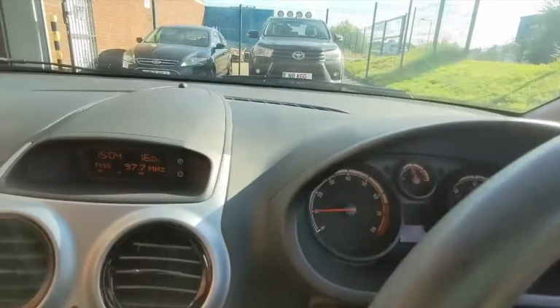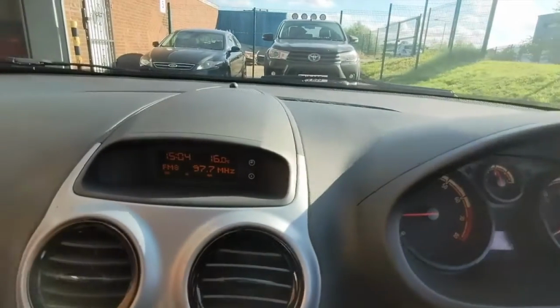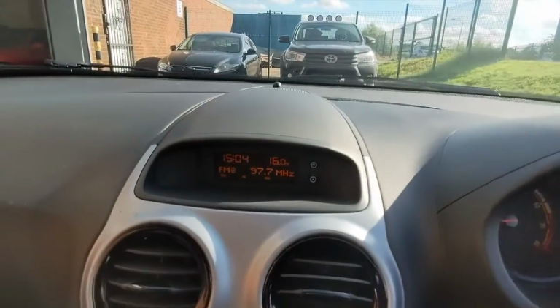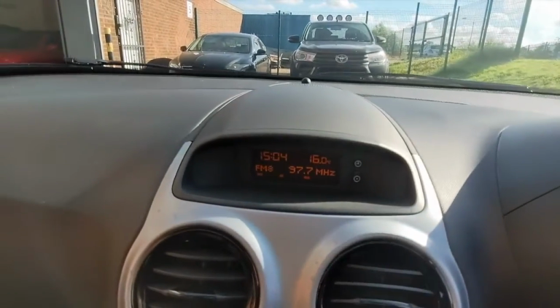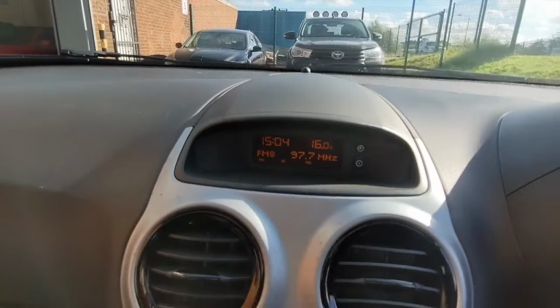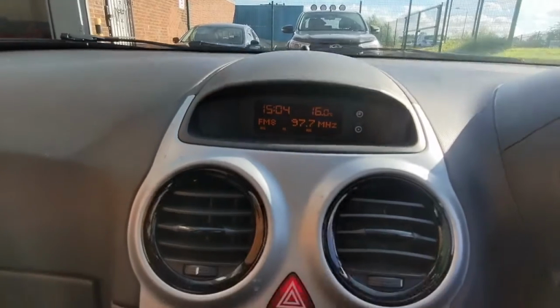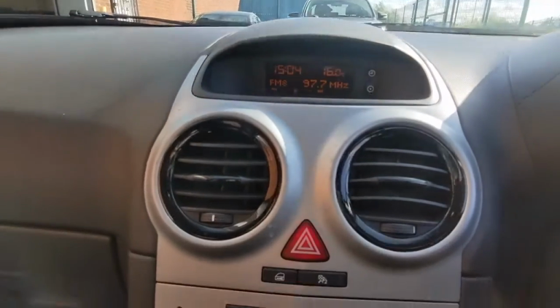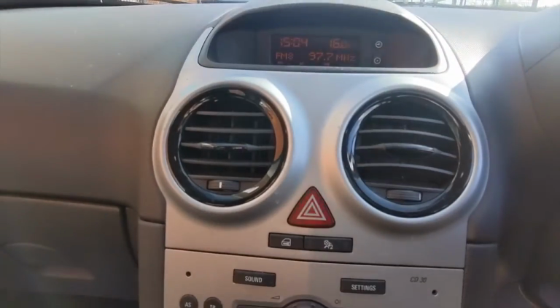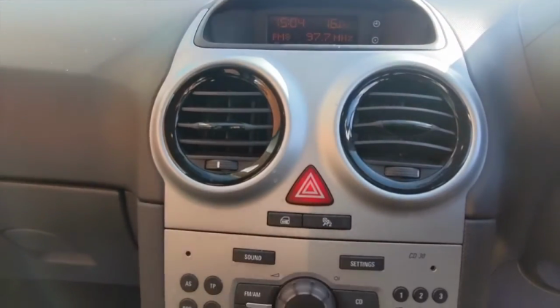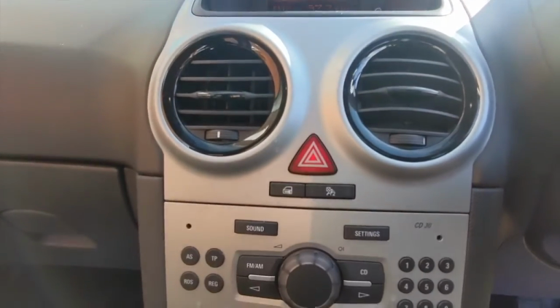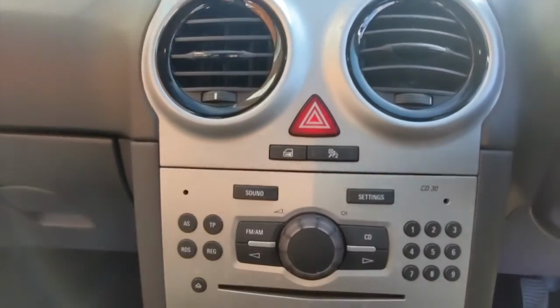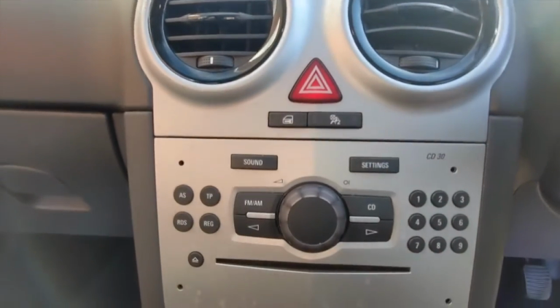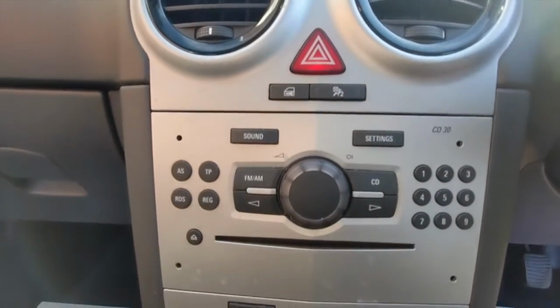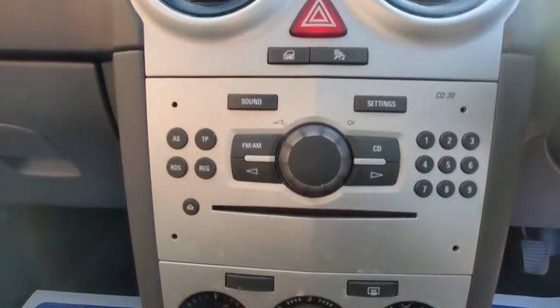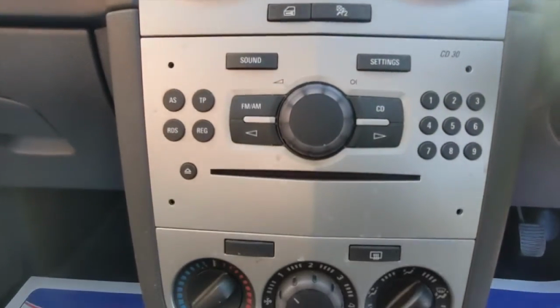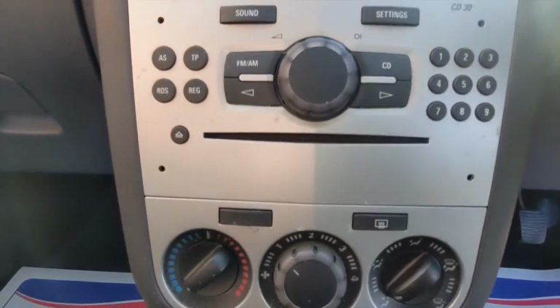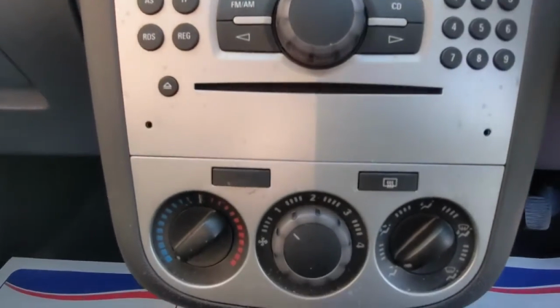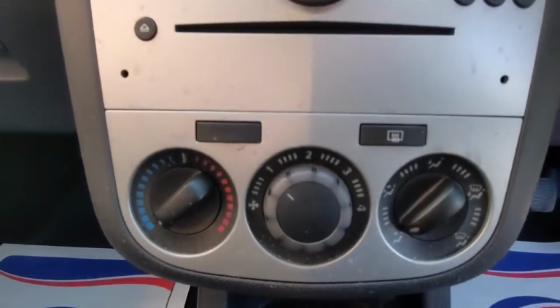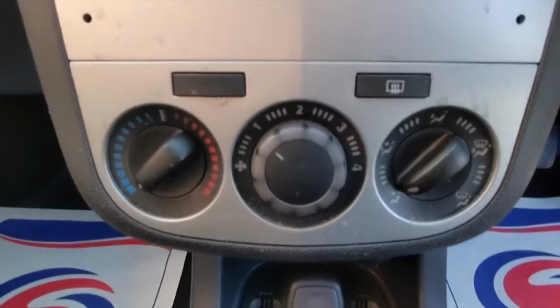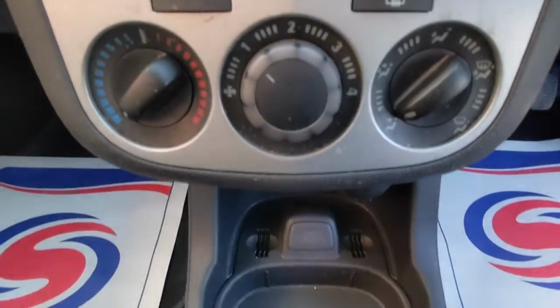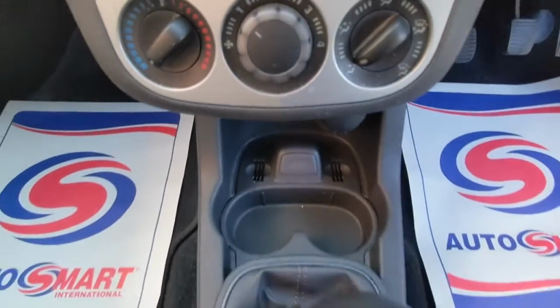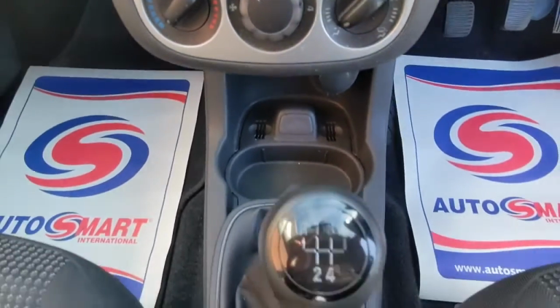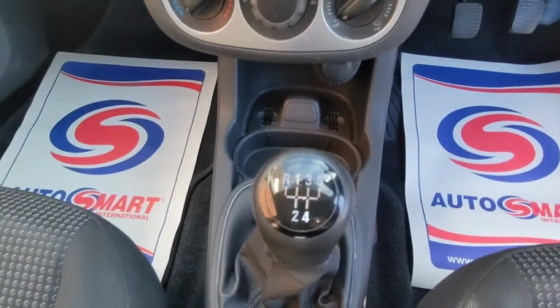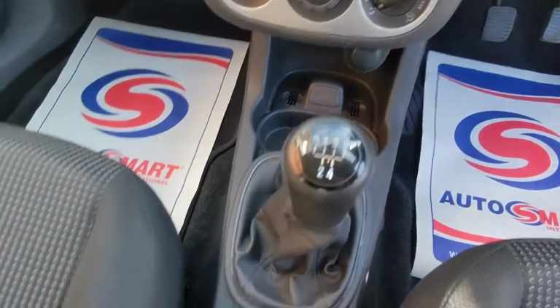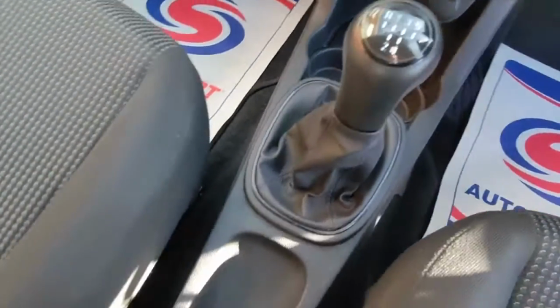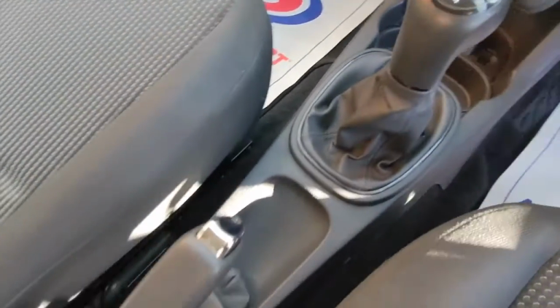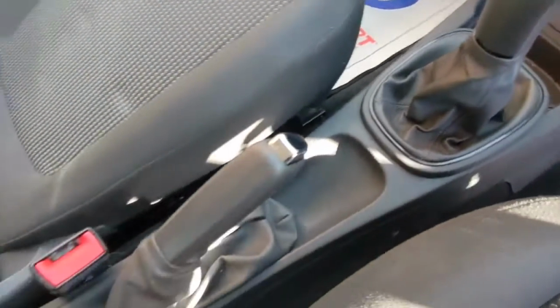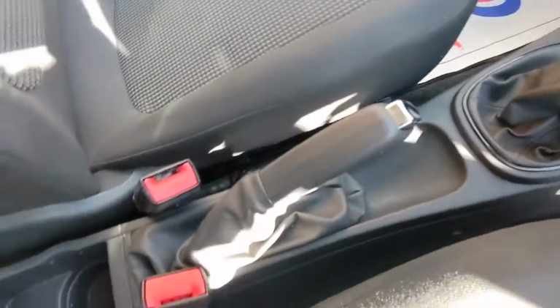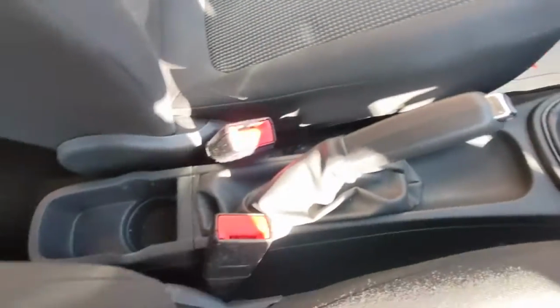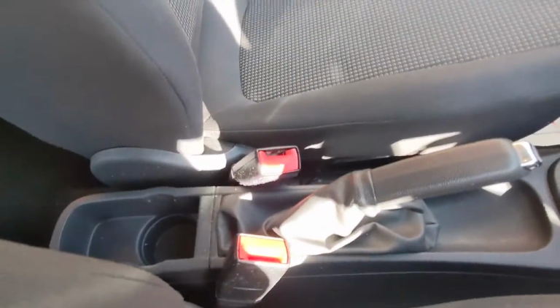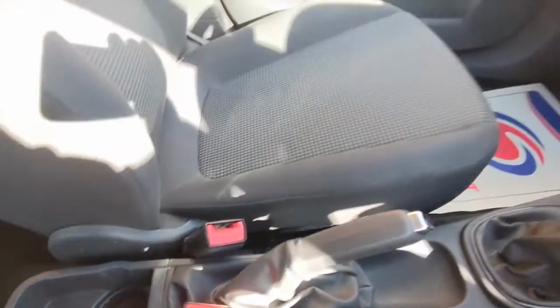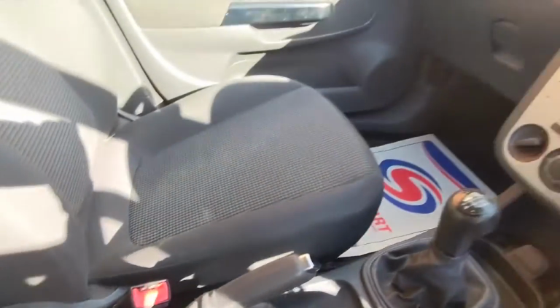On the driver's position you've got the full information dashboard. Coming down the centre console we have the information panel and the heating and ventilation vents. There's a radio and CD player, the heating and ventilation controls, cup holders, it's the 5-speed manual, and there are cup holders for the rear passengers as well.